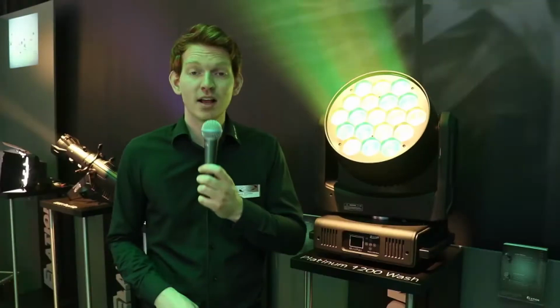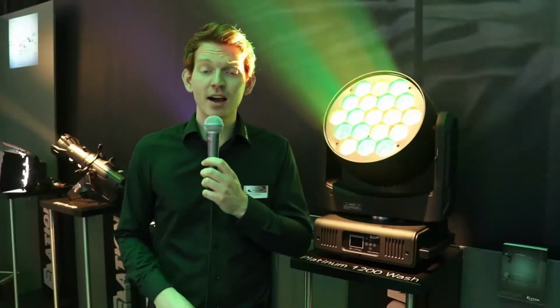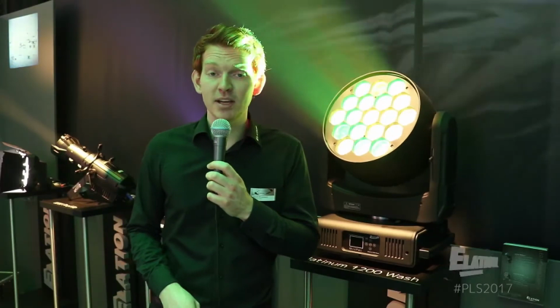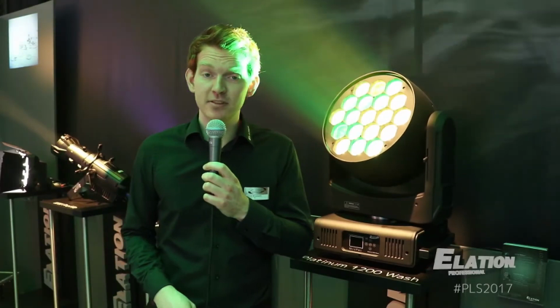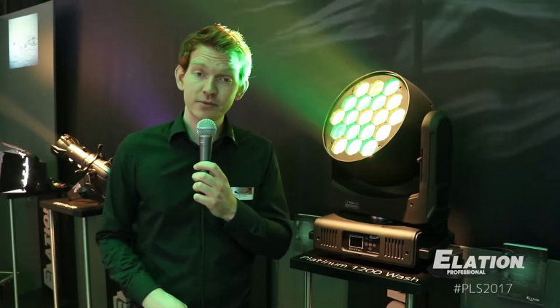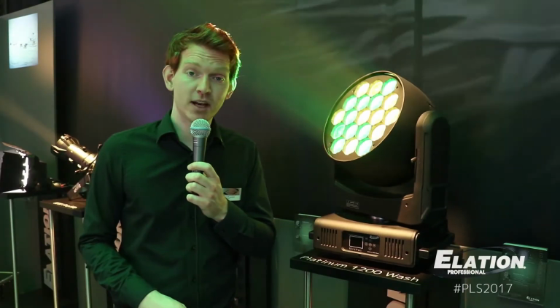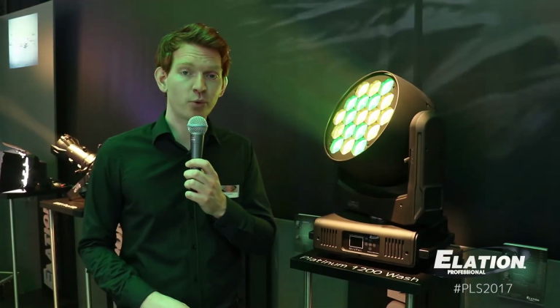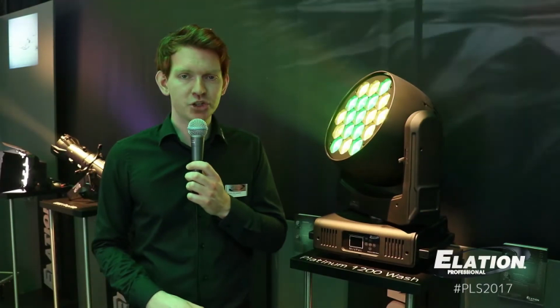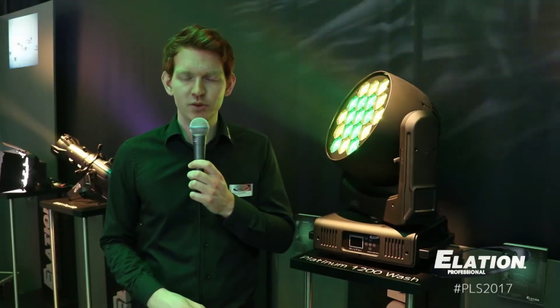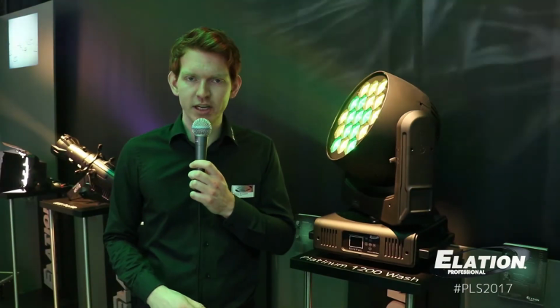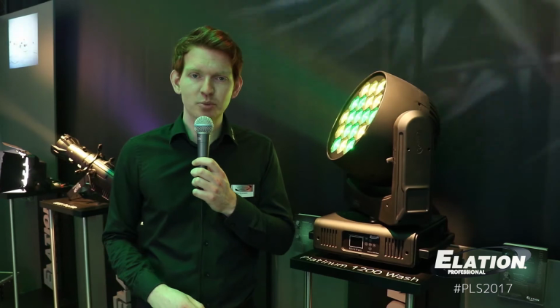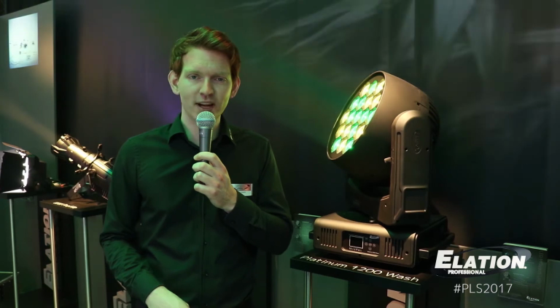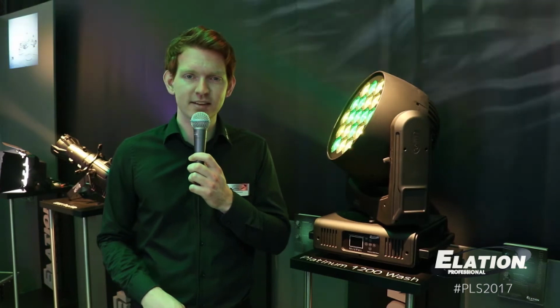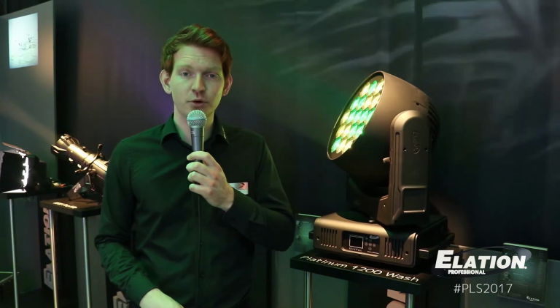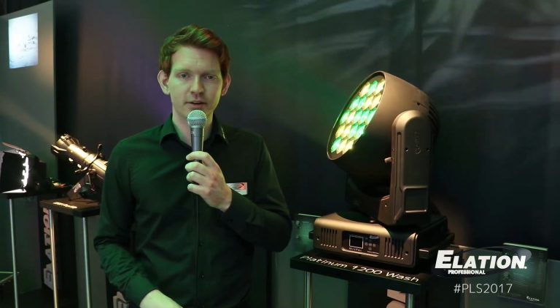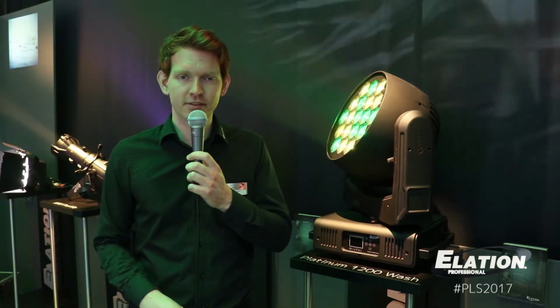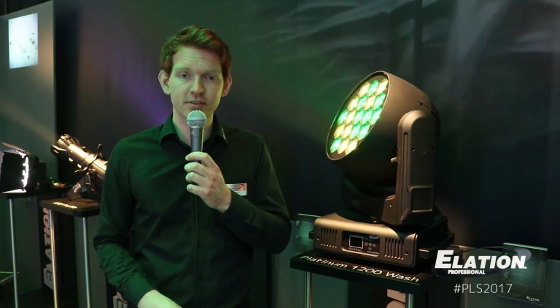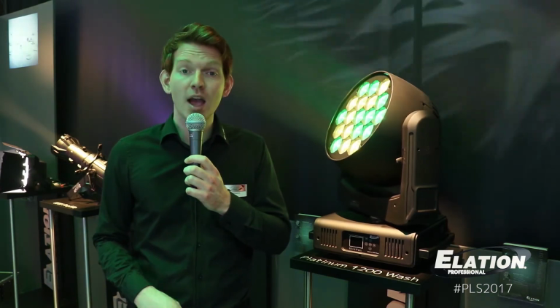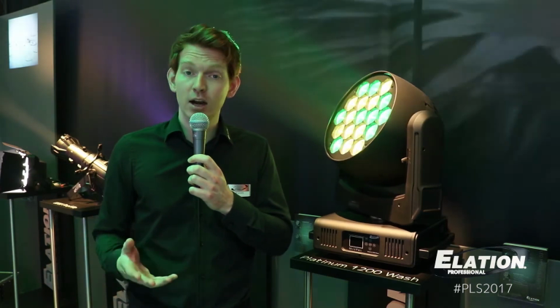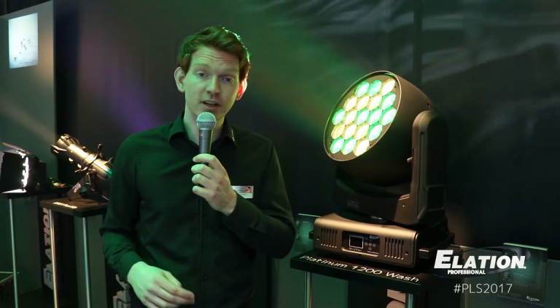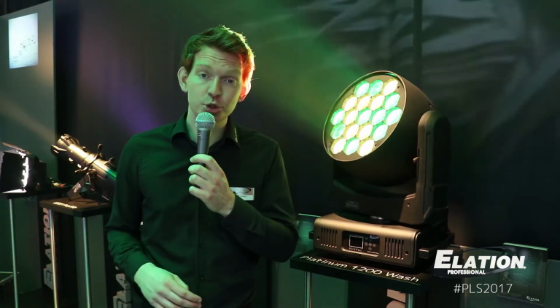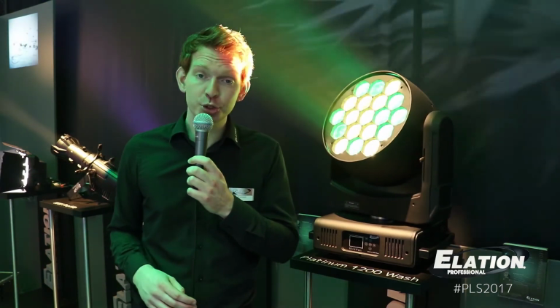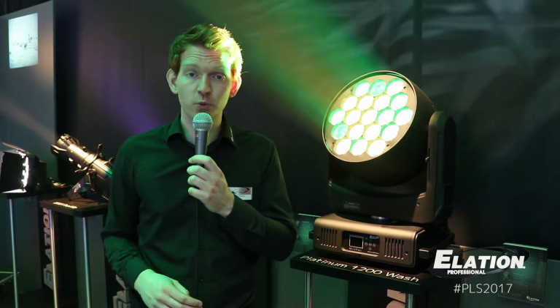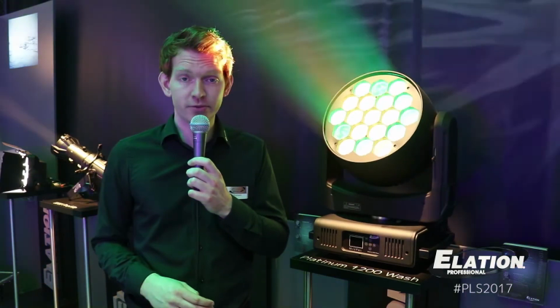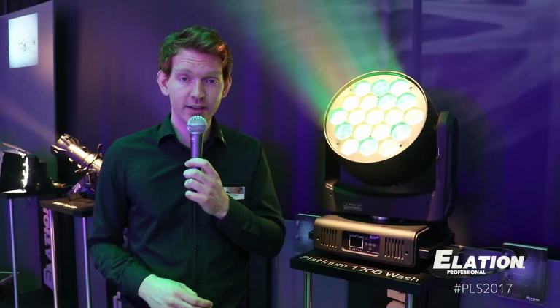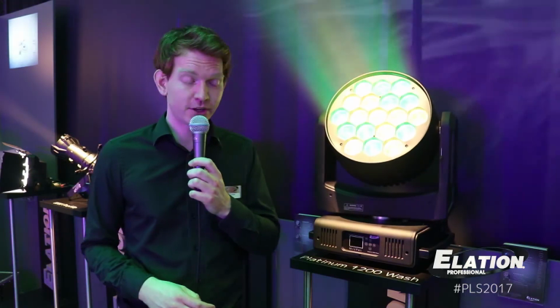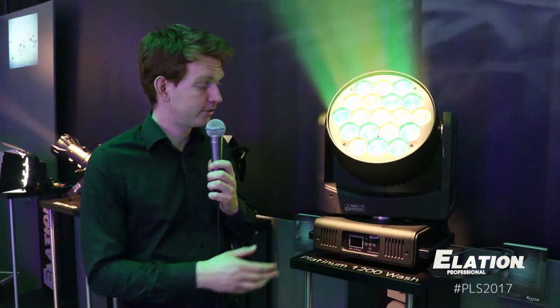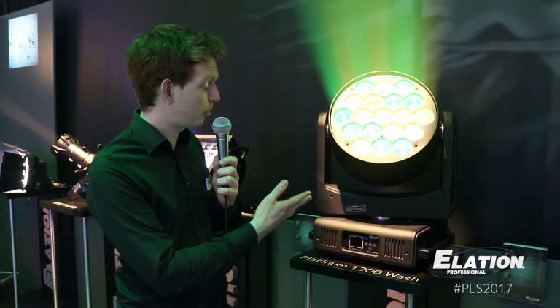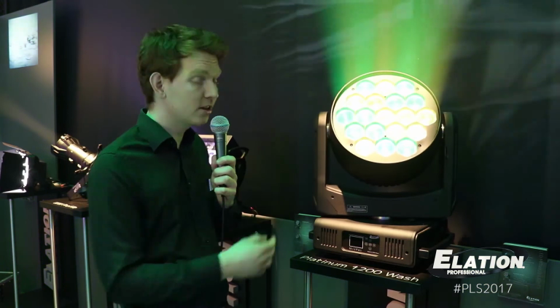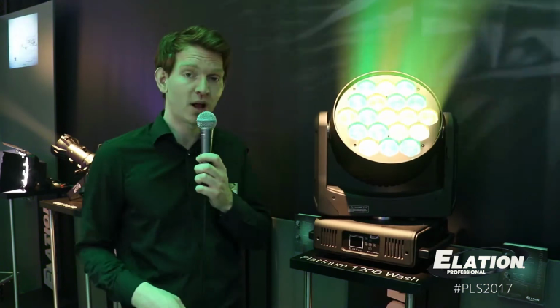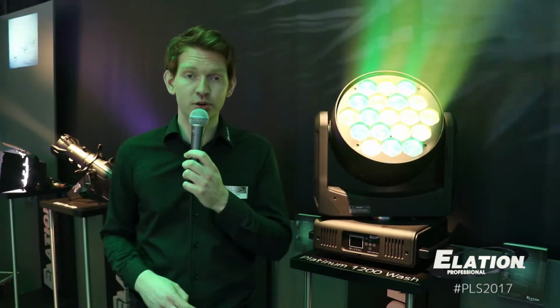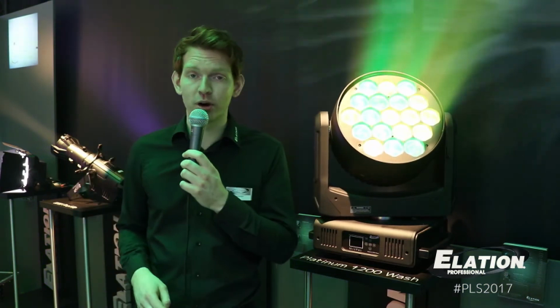Hi, my name is Dennis from Elation Professional and we're here at the Pro Light & Sound 2017. I want to introduce you to one of our latest fixtures, the Platinum 1200 Wash.